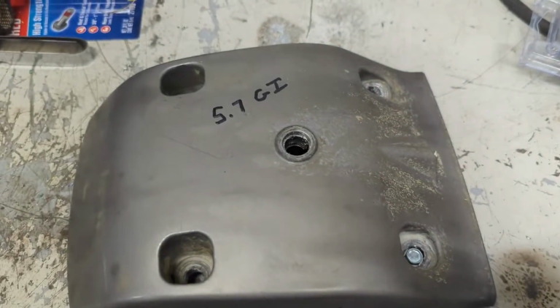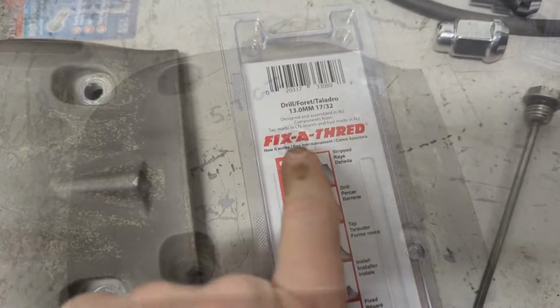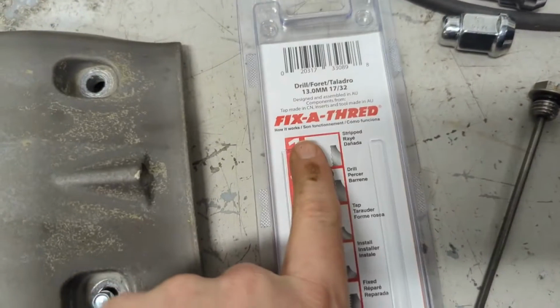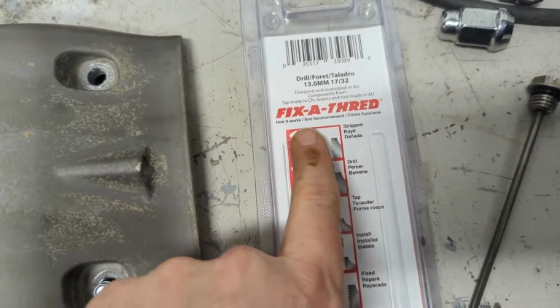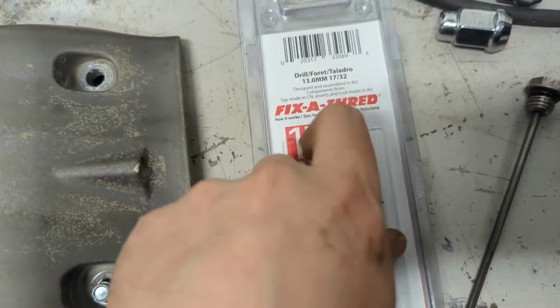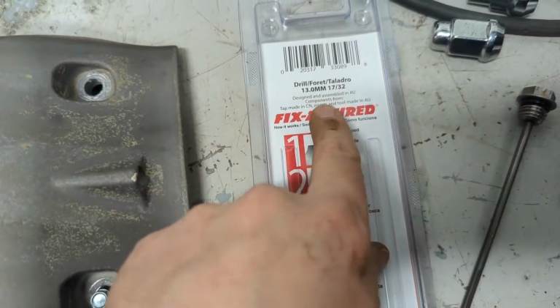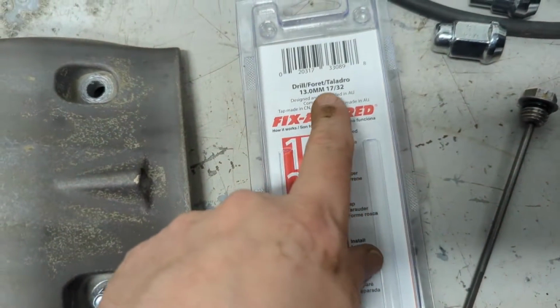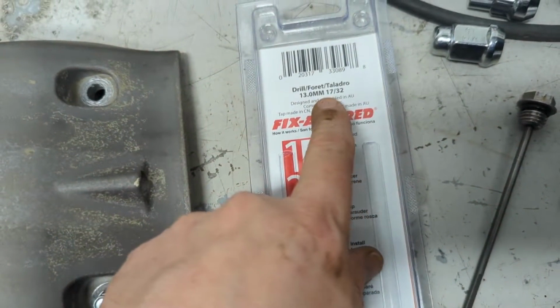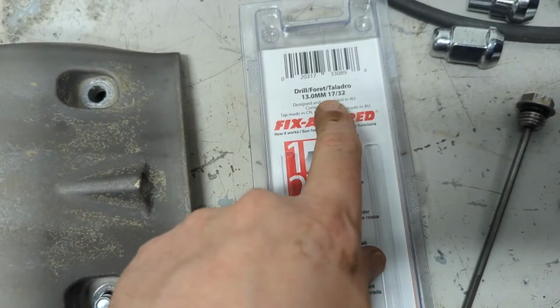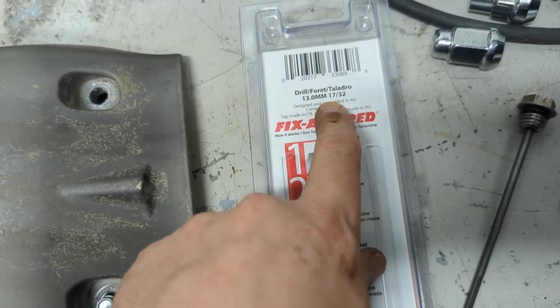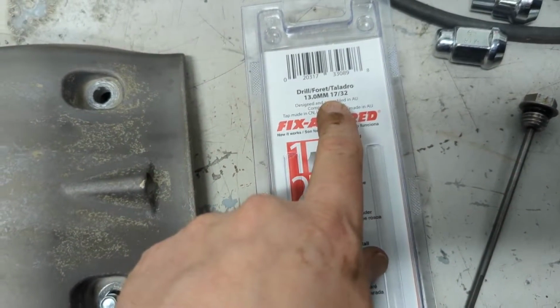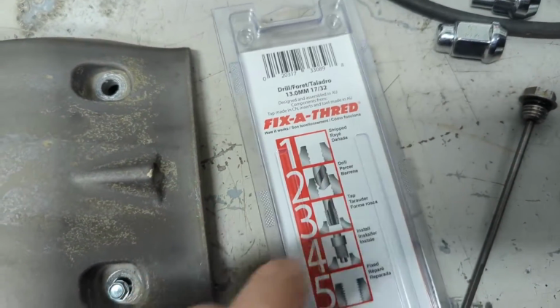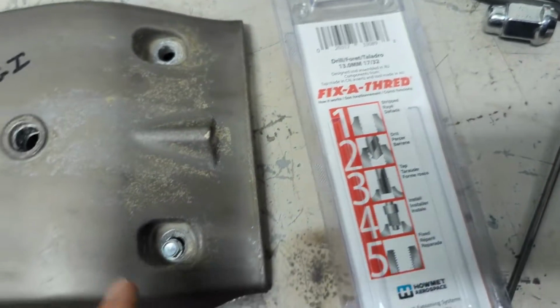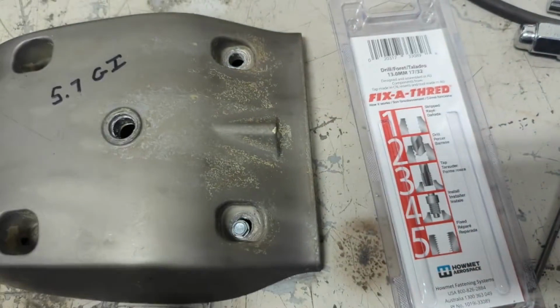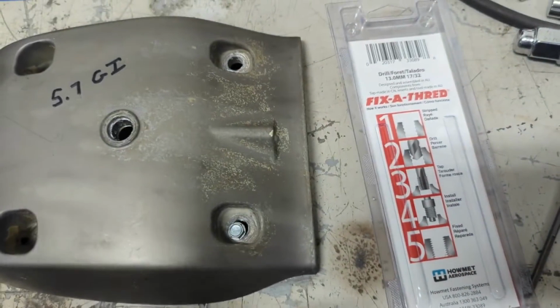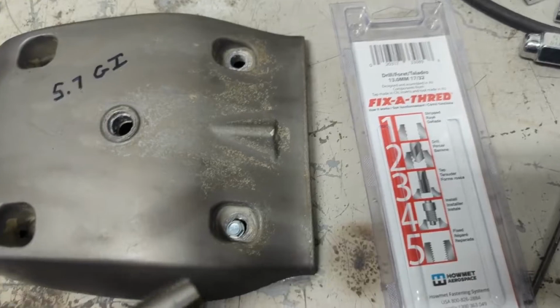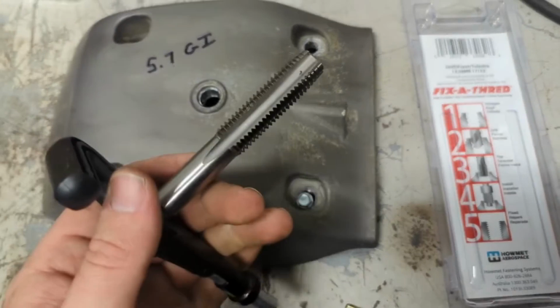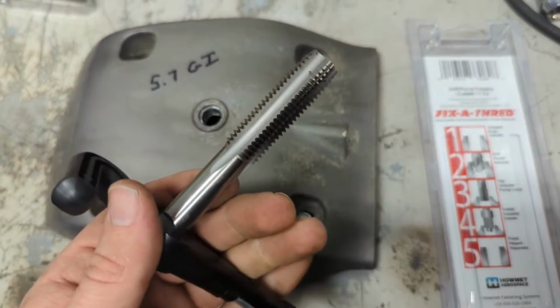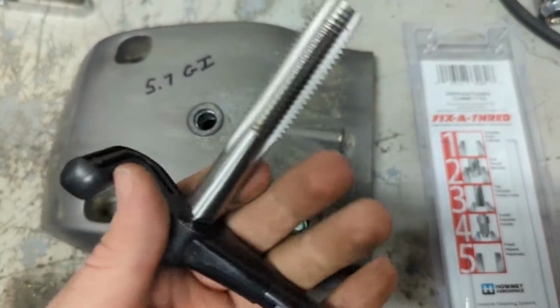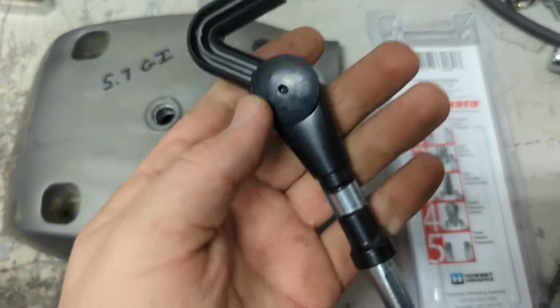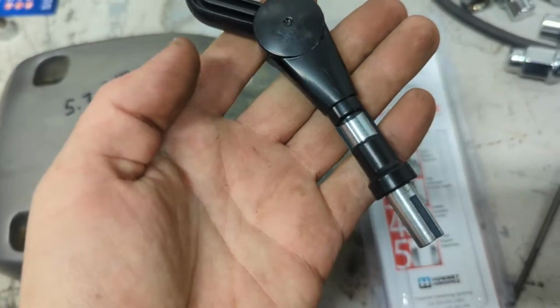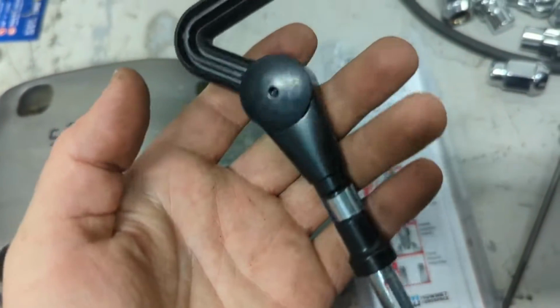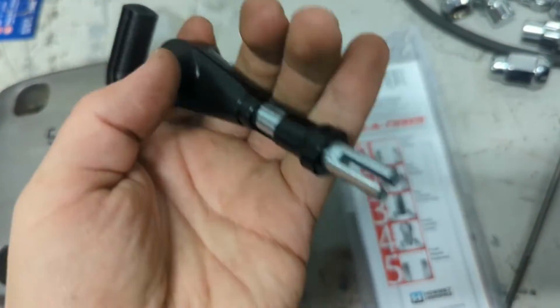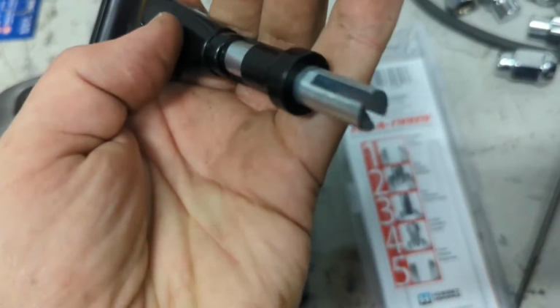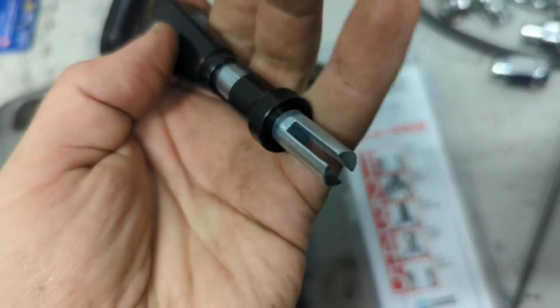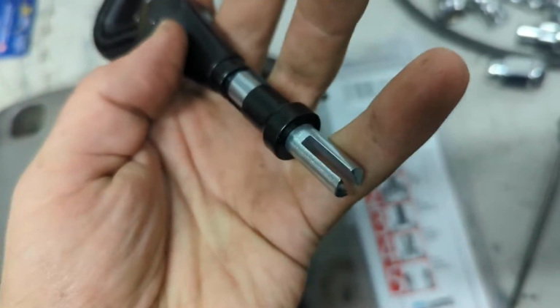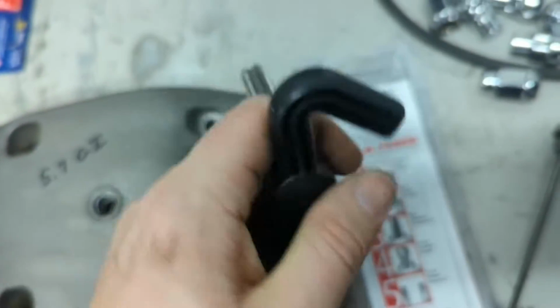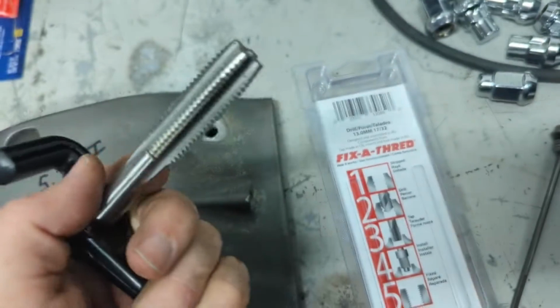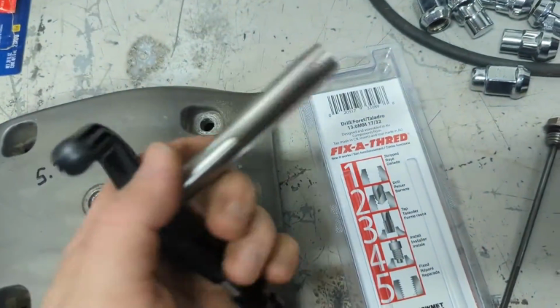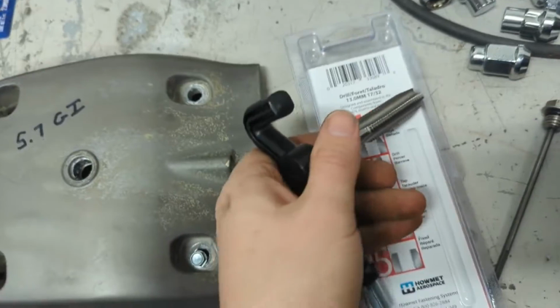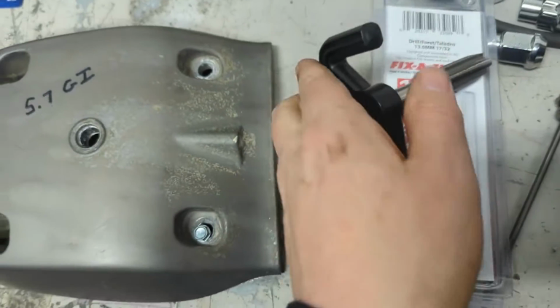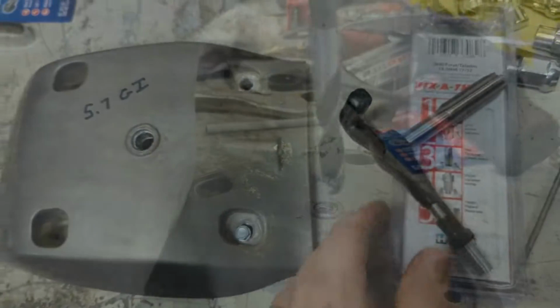If you flip over this fix-a-thread kit, it says 17/32nds — that's the pre-drill size. Then it comes with a little tap handle and a helicoil set and everything to get it done.